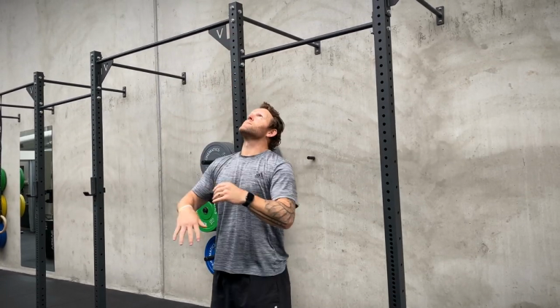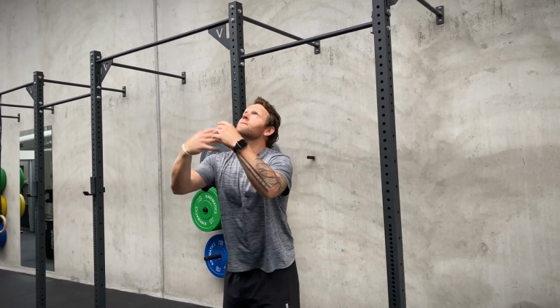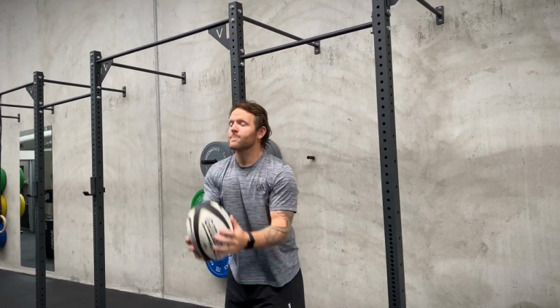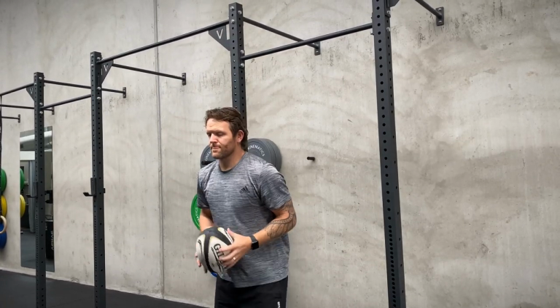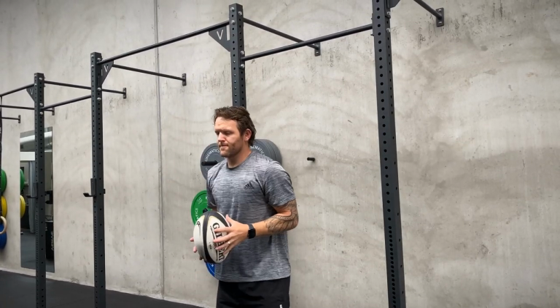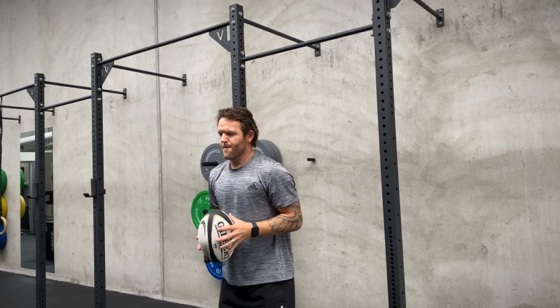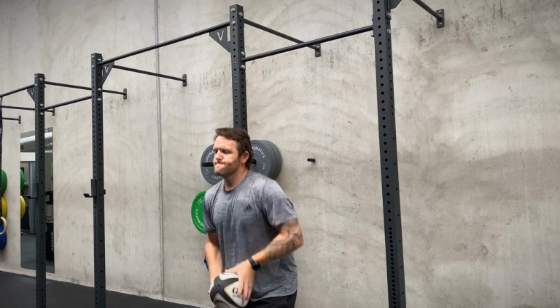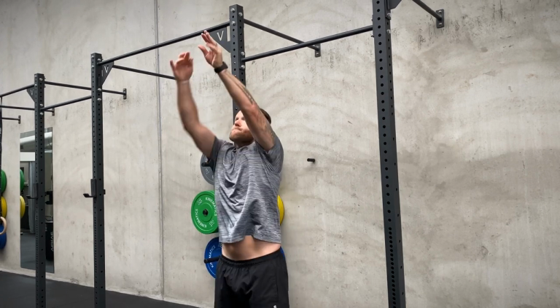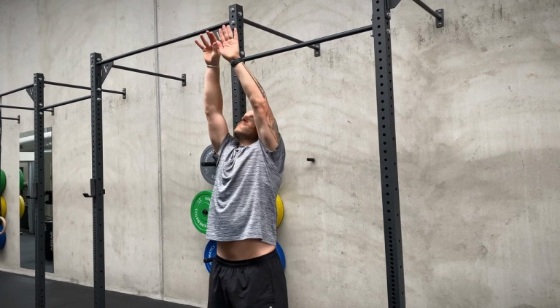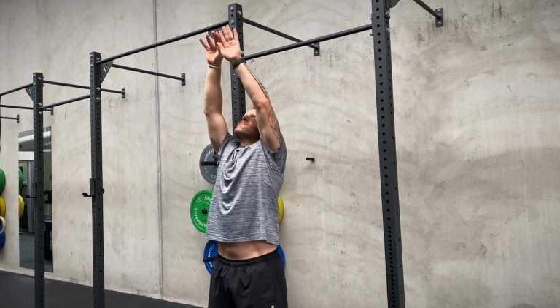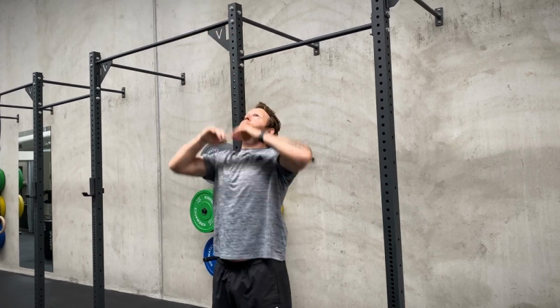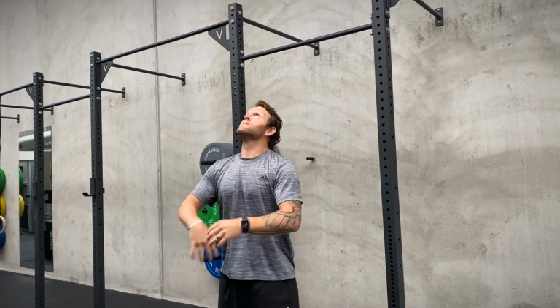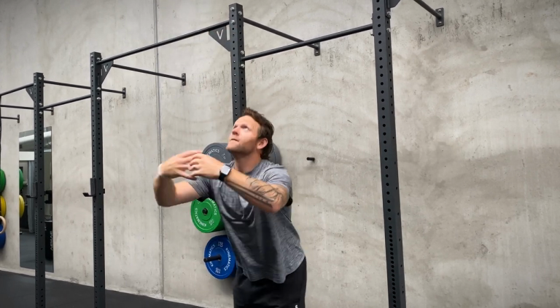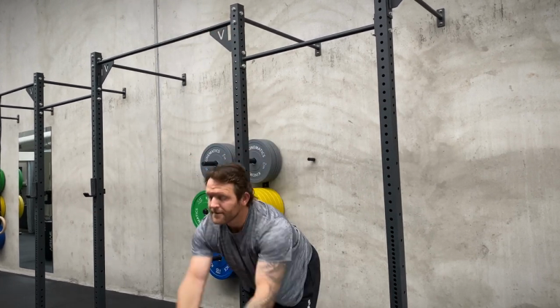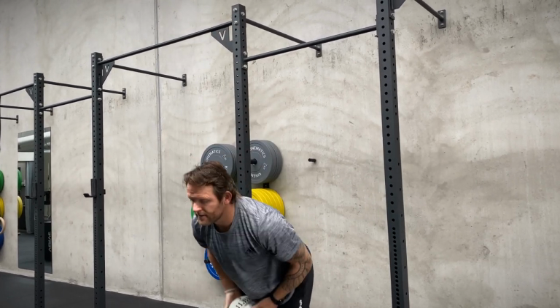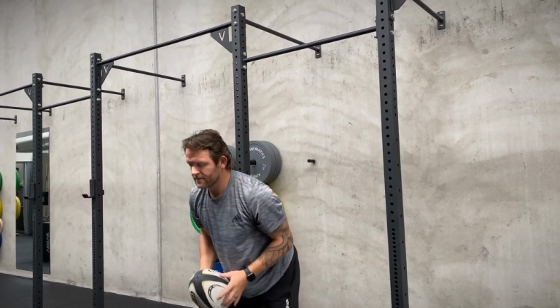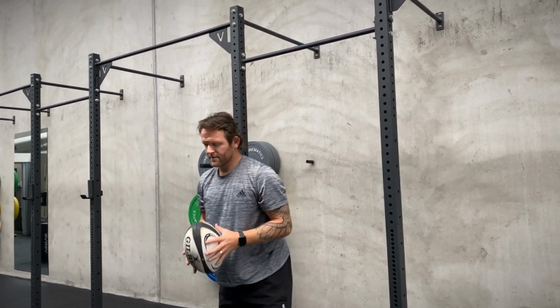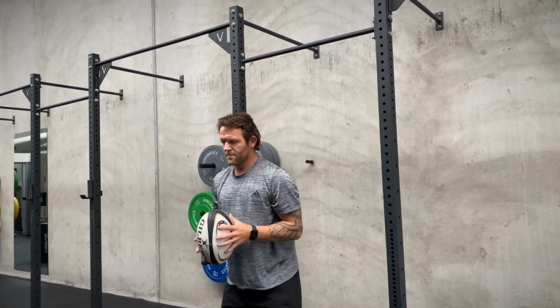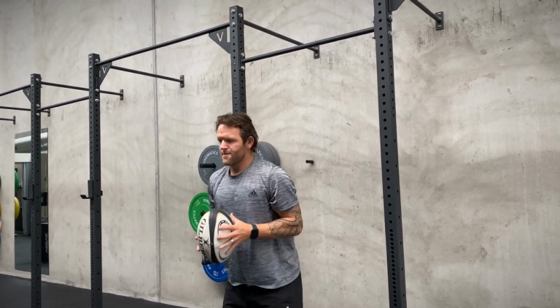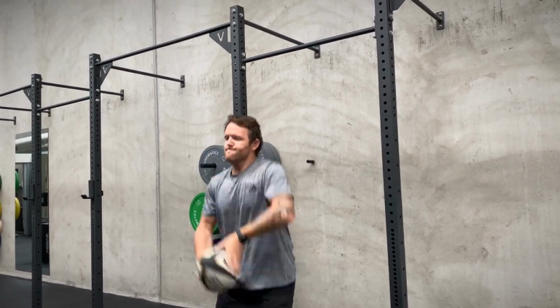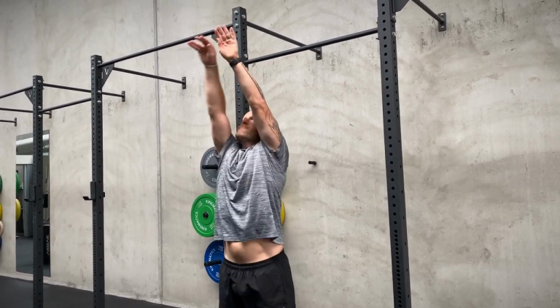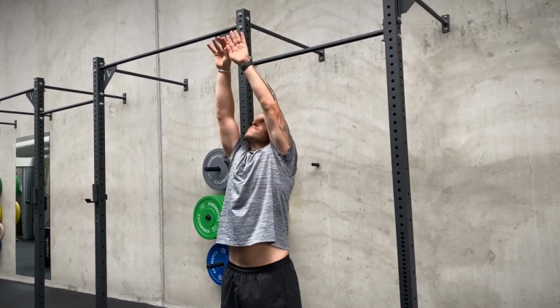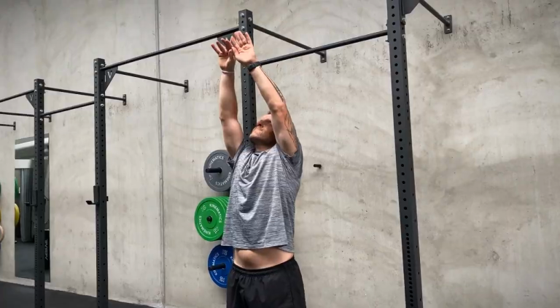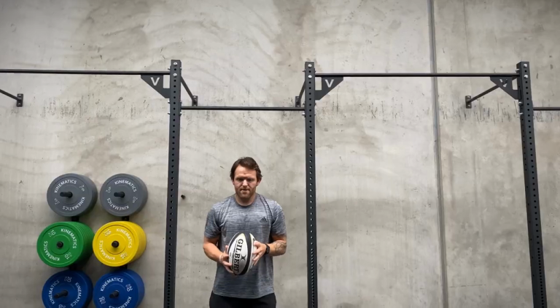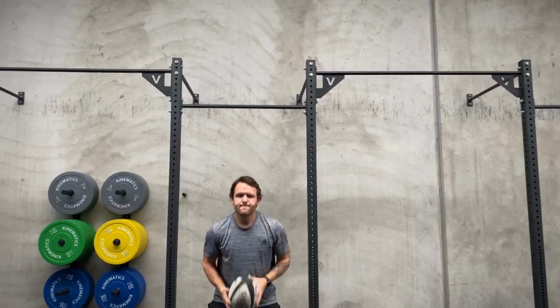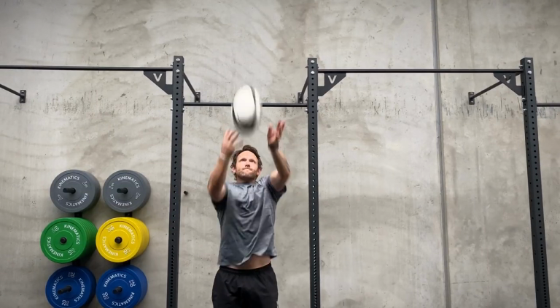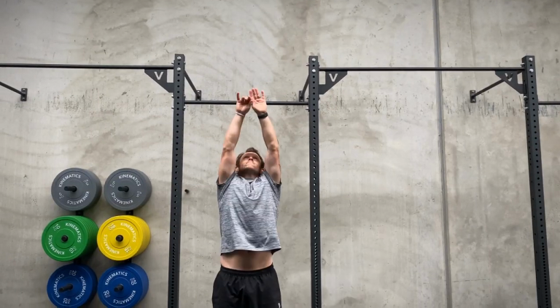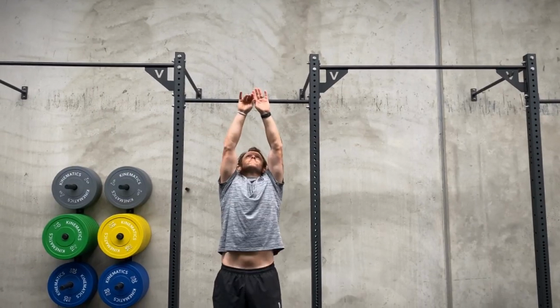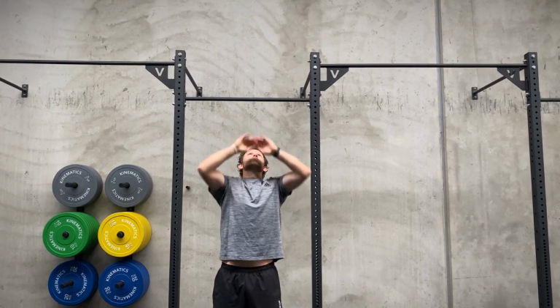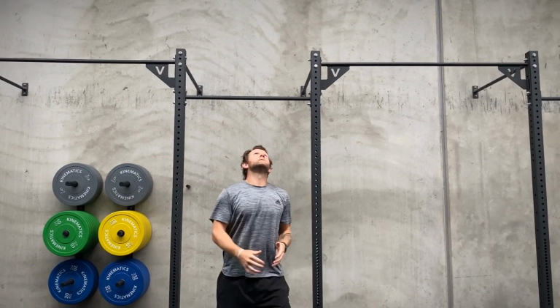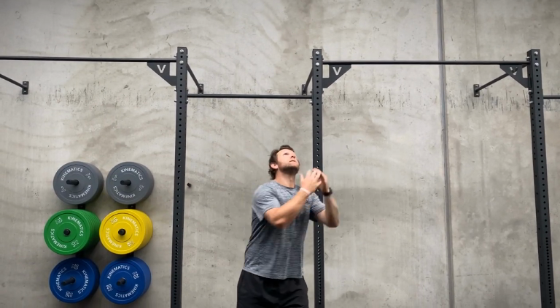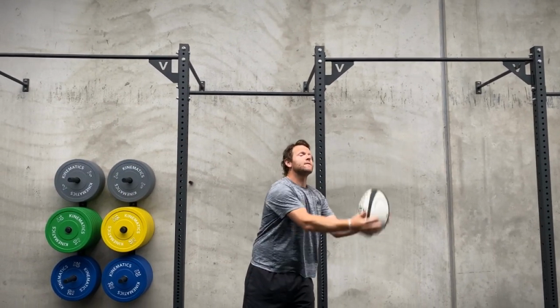Great job on those single hand supermans team. Now we're doing the same drill but with two hands on the rugby ball. Think about again having that fat grip on the belly of the ball.